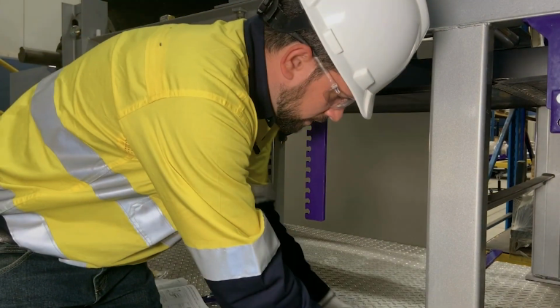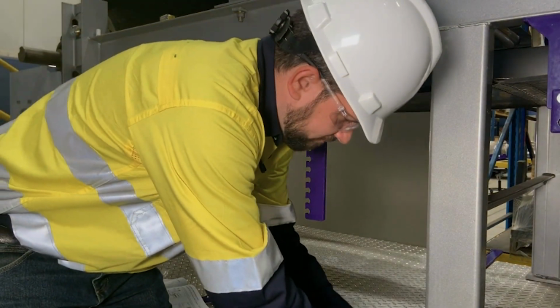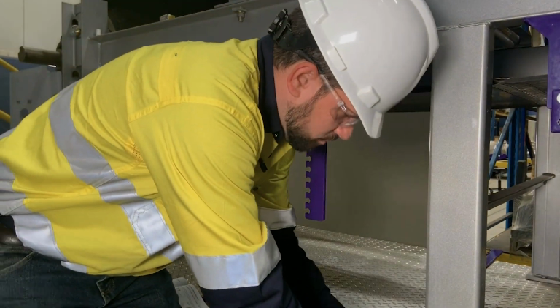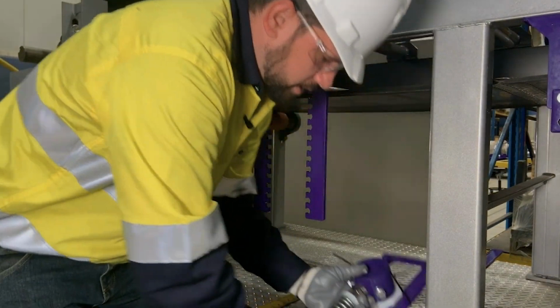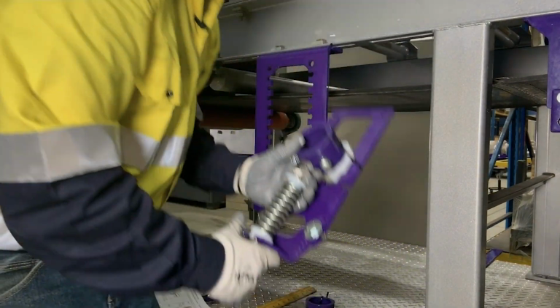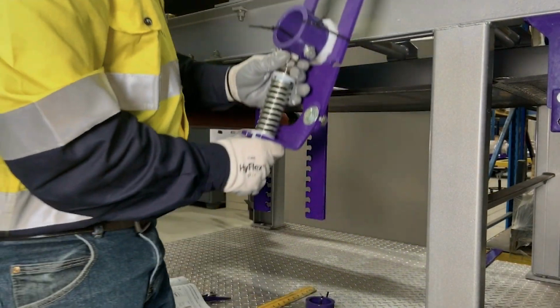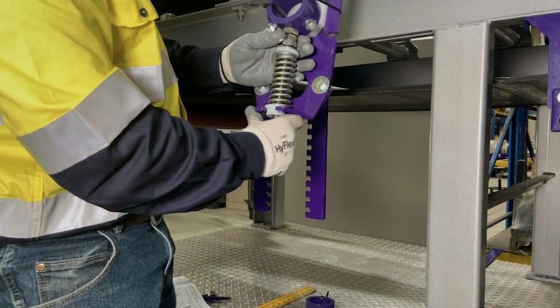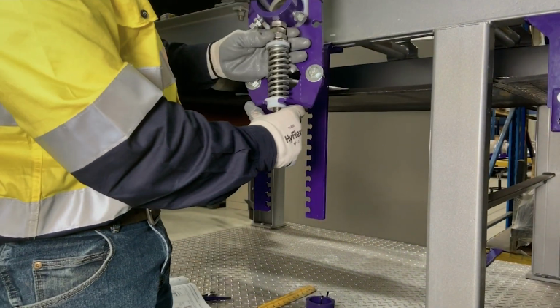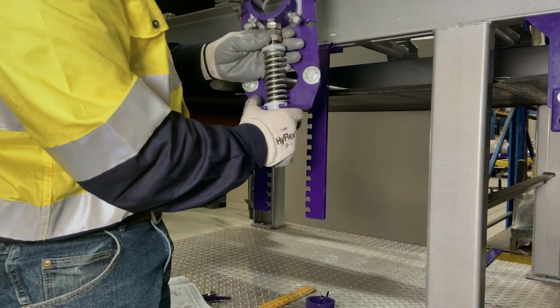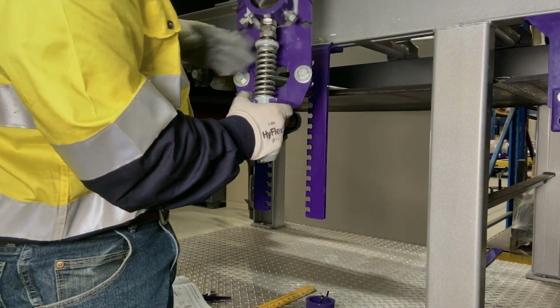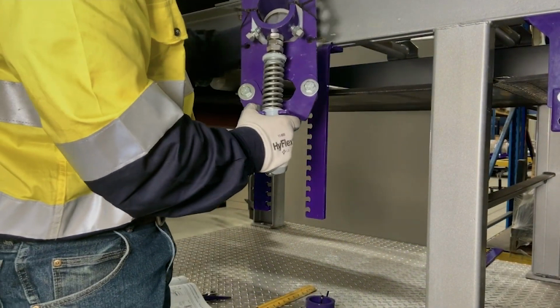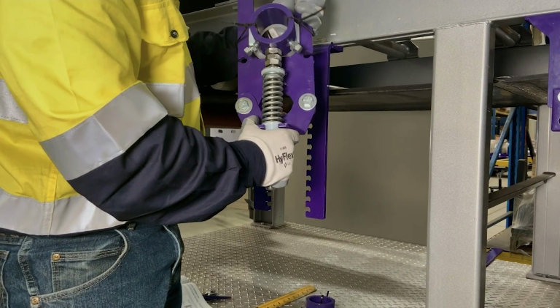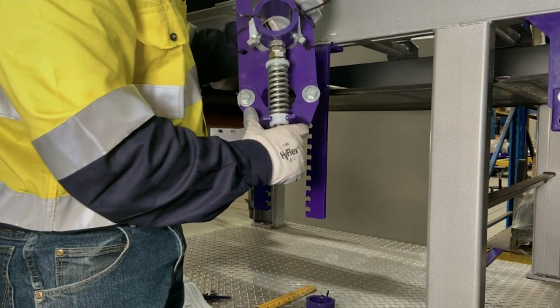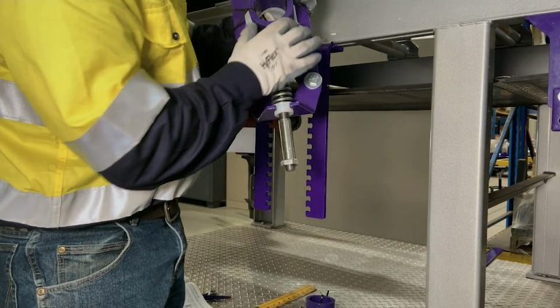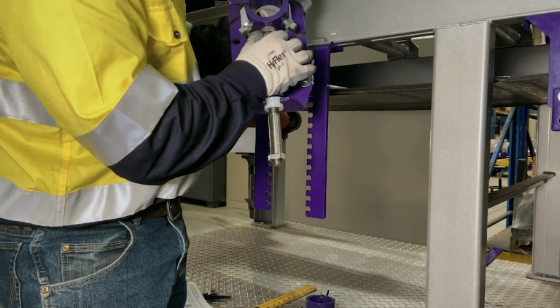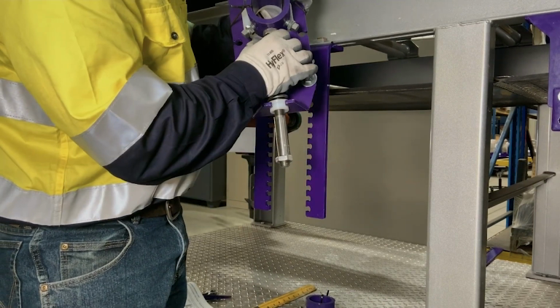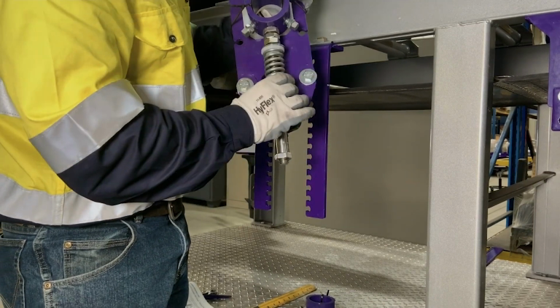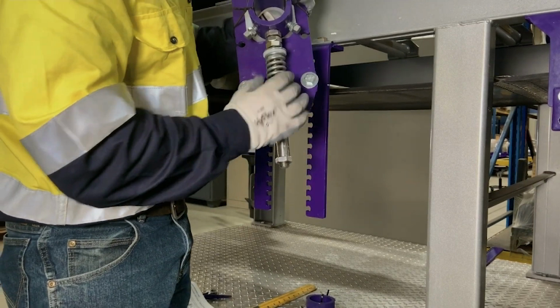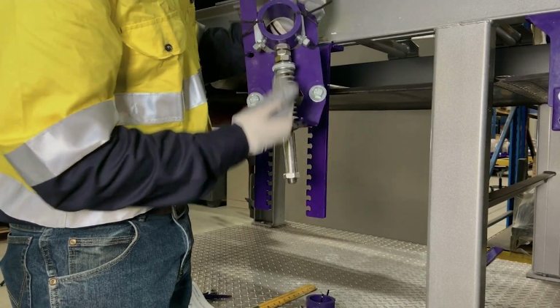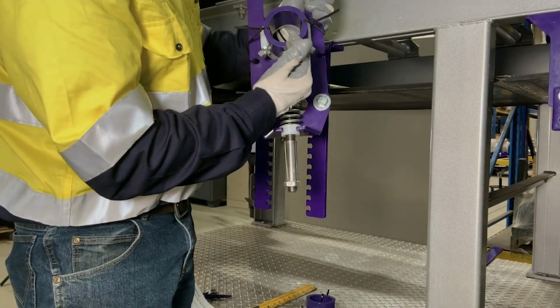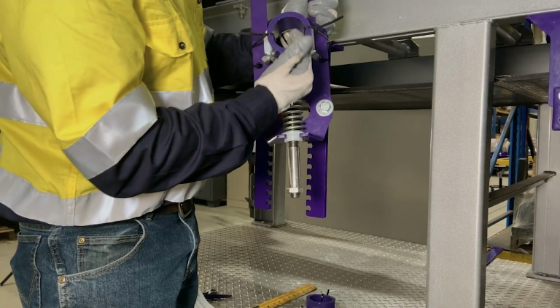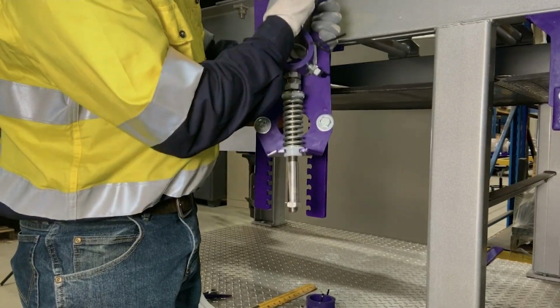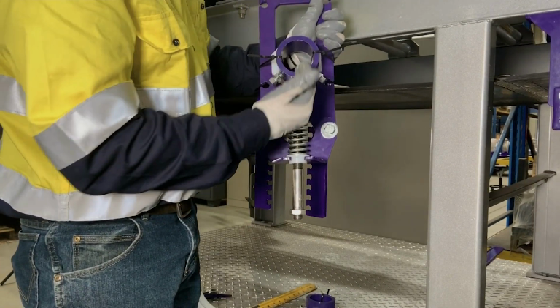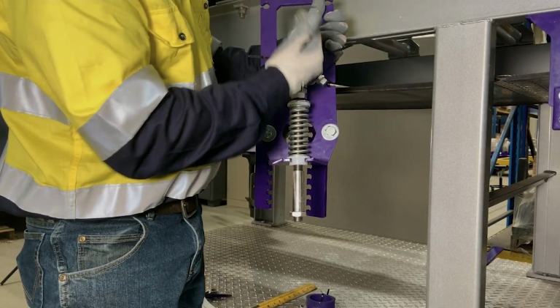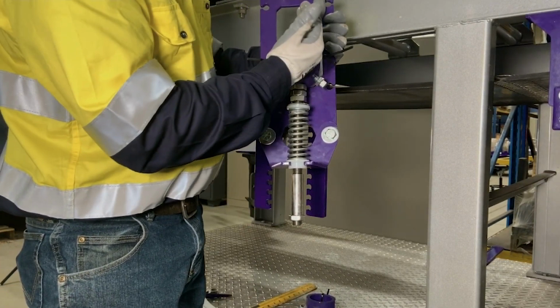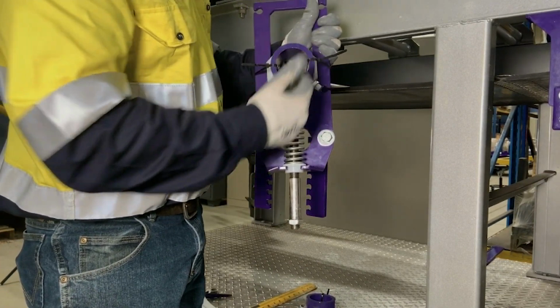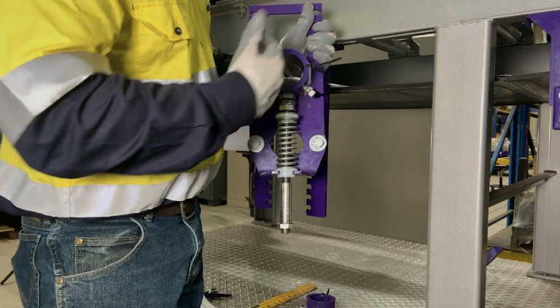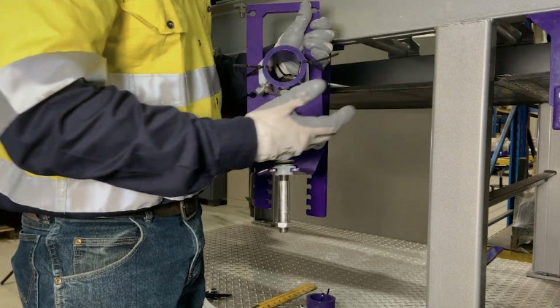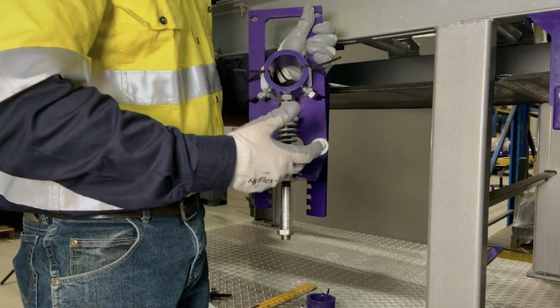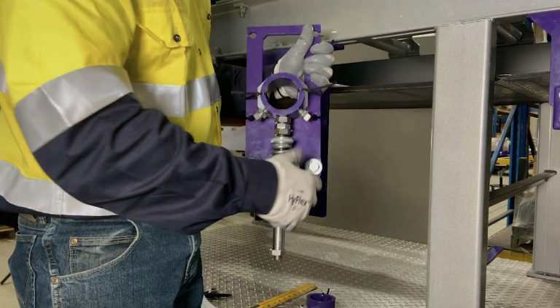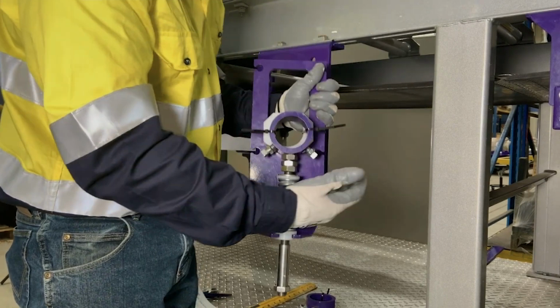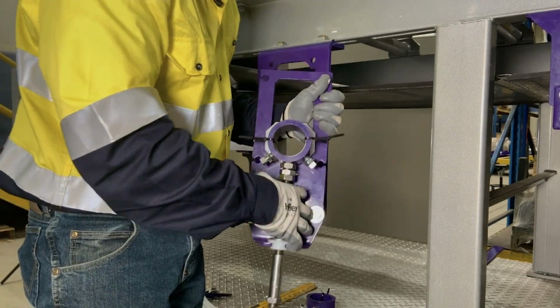I've flipped one here to show this is the push-up position, where when we apply pressure to the spring, it'll be pushing the cleaner up into the belt. In the next step, I'll show you how to do that.